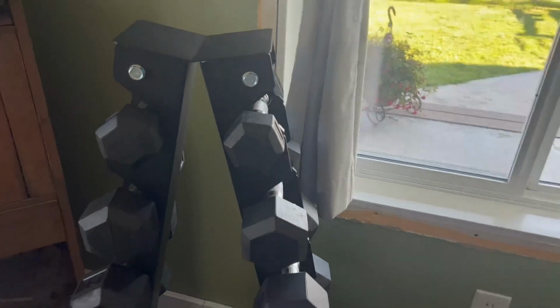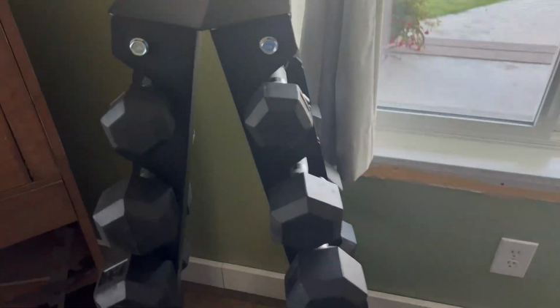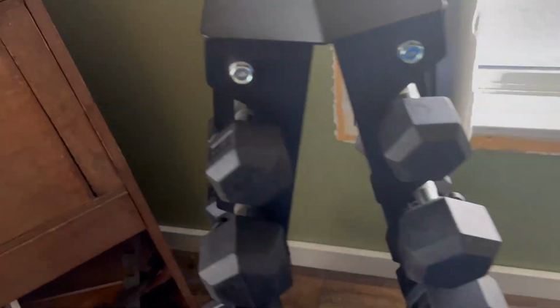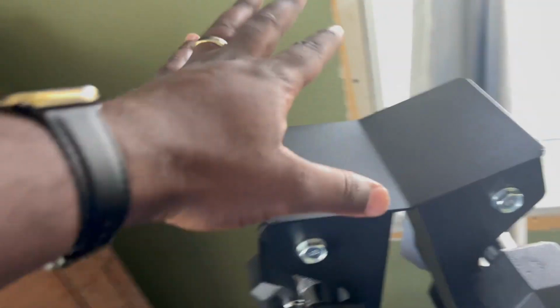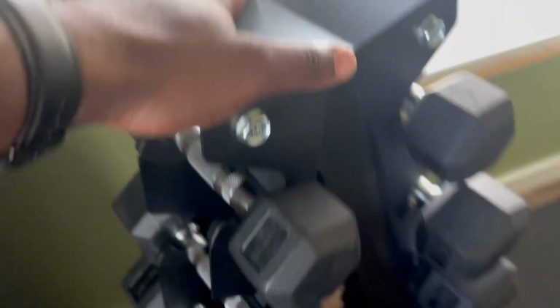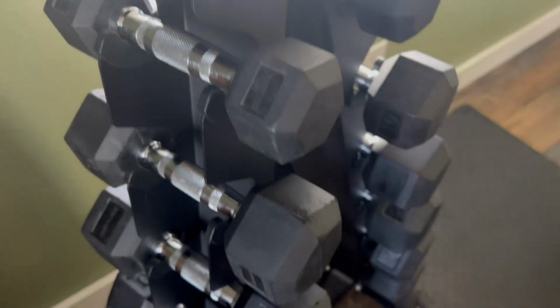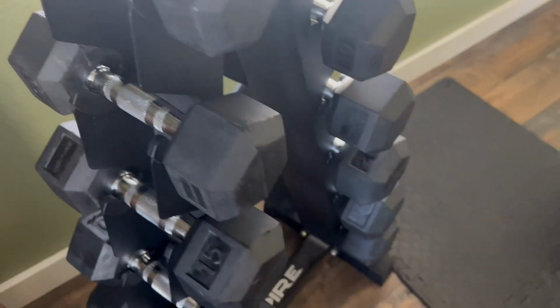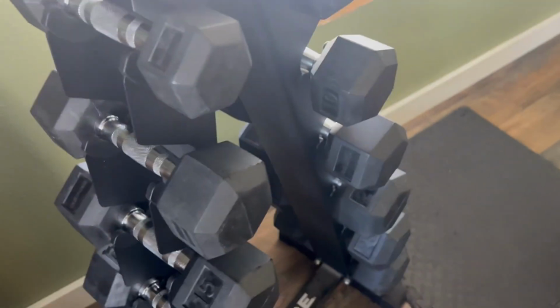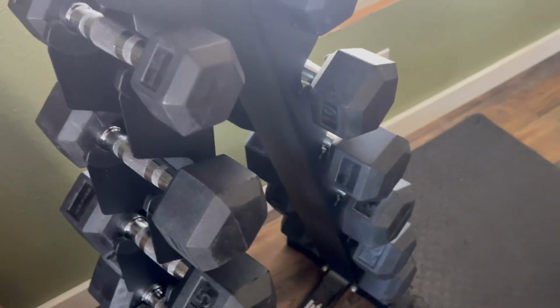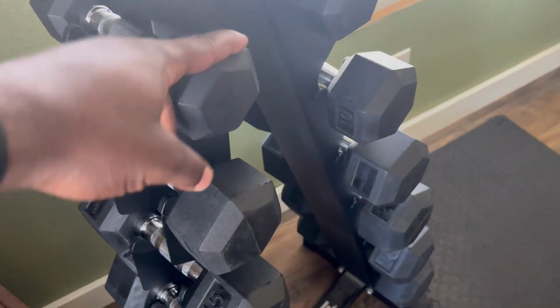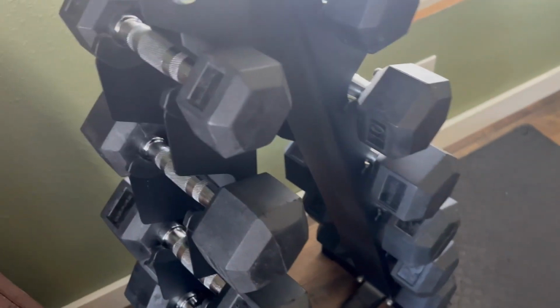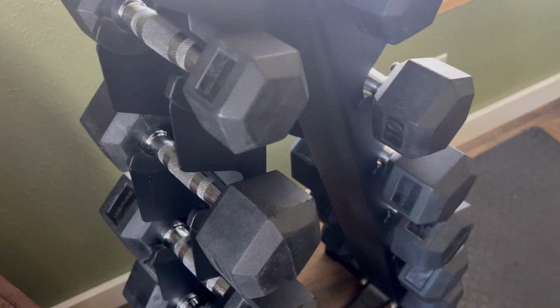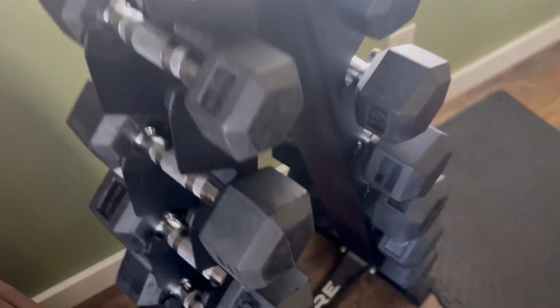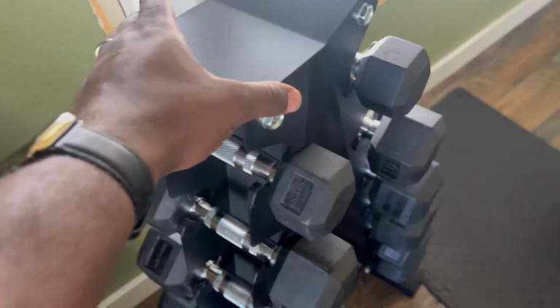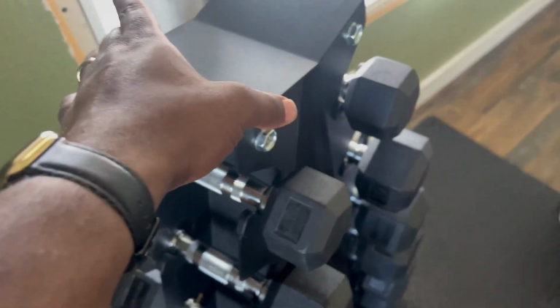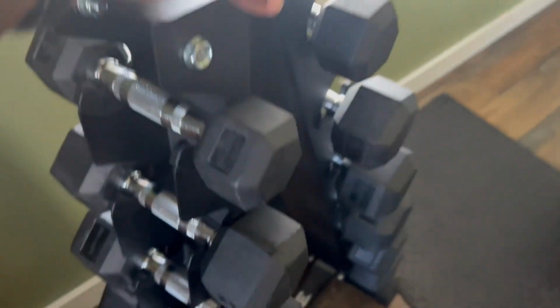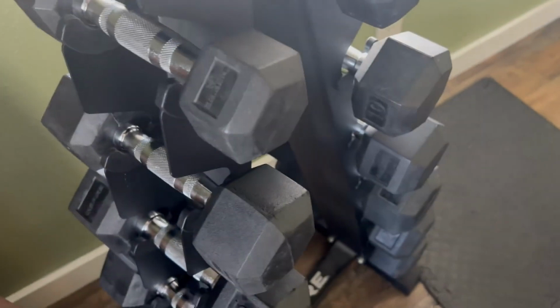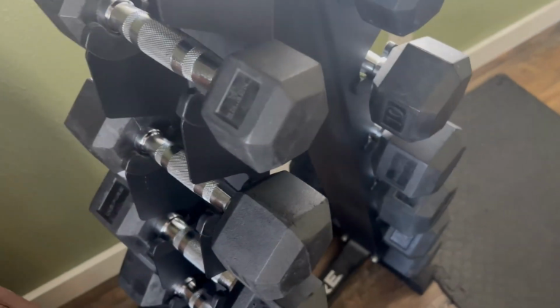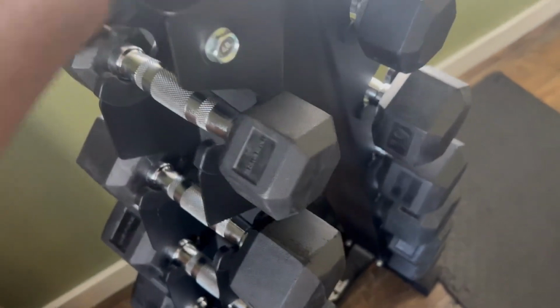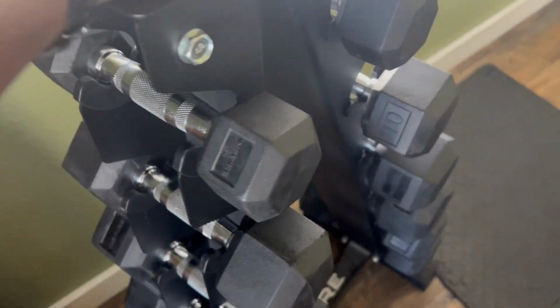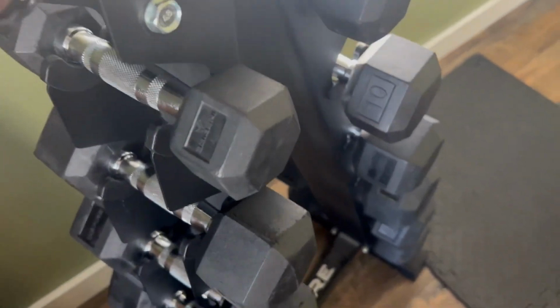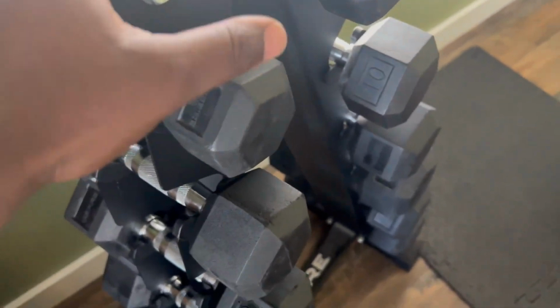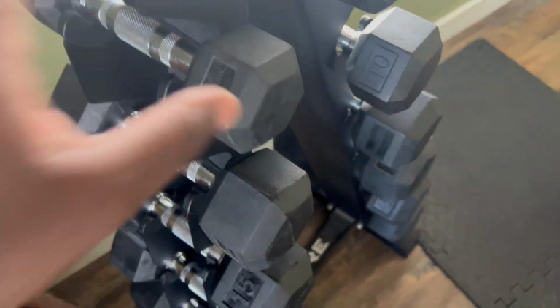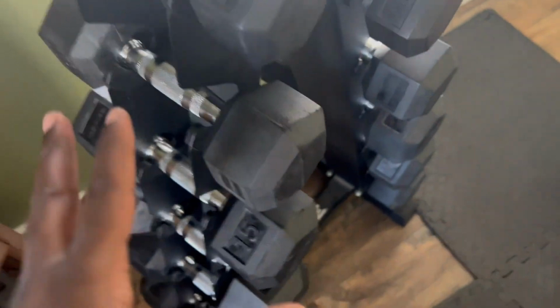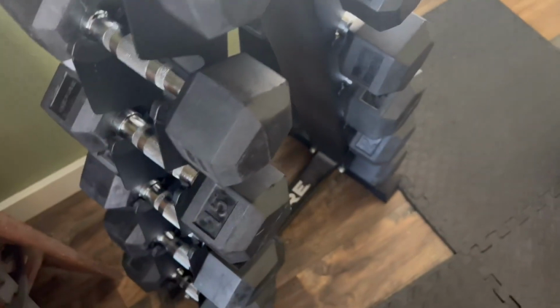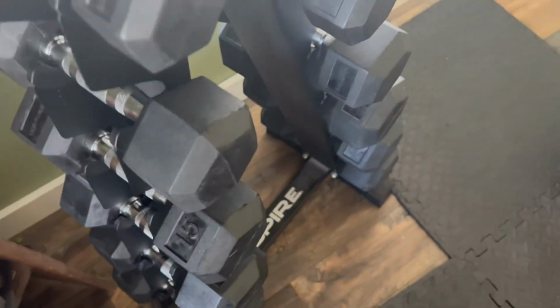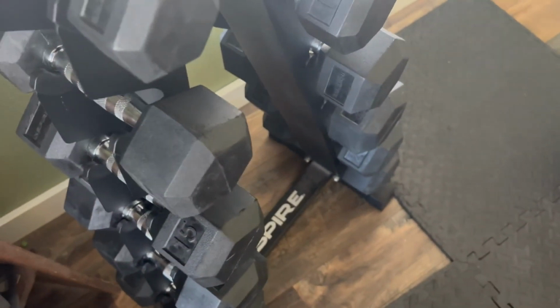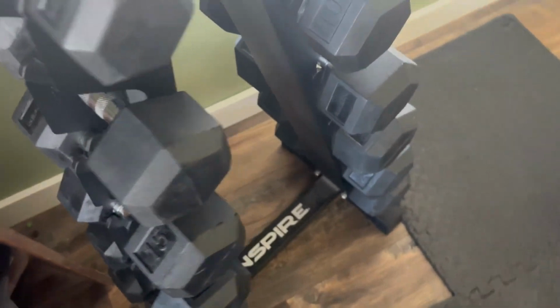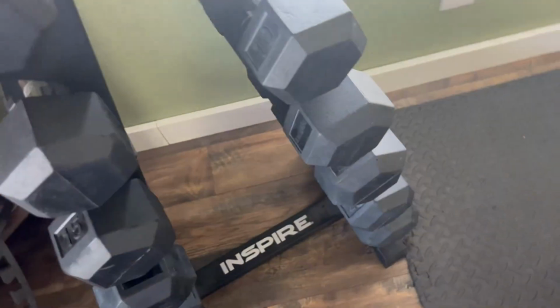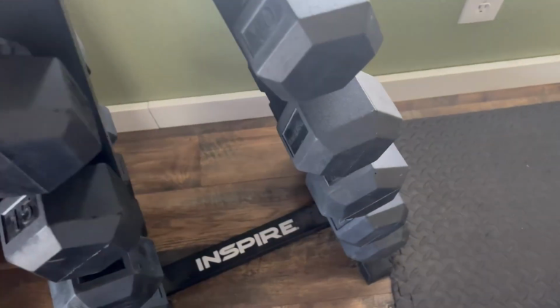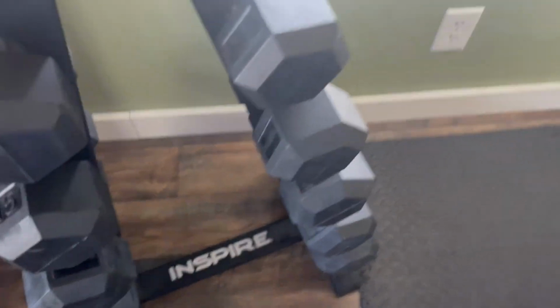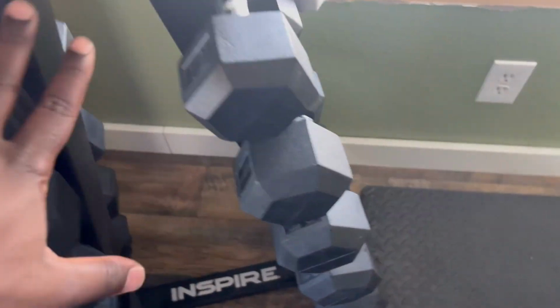This is my in-home dumbbell set. What you'll notice right off the bat is the frame is actually pretty light — it even wiggles a little bit — but all the weights on here hold it down and it's super sturdy. So it's not going to just fall over or break.